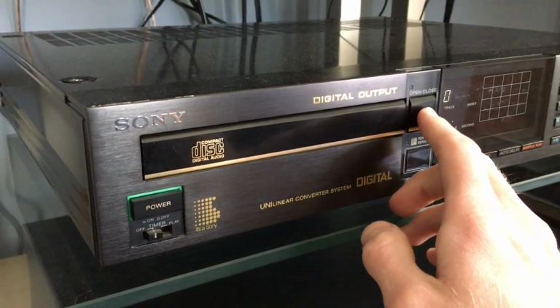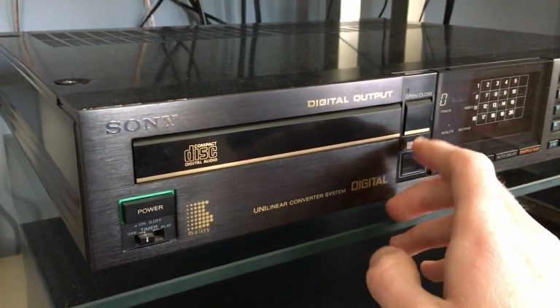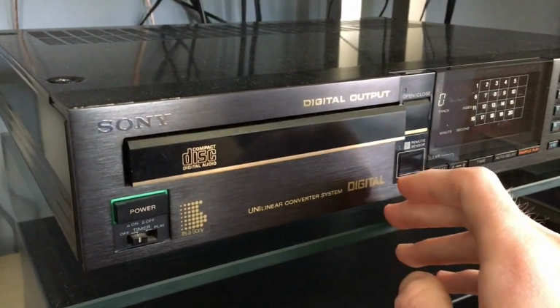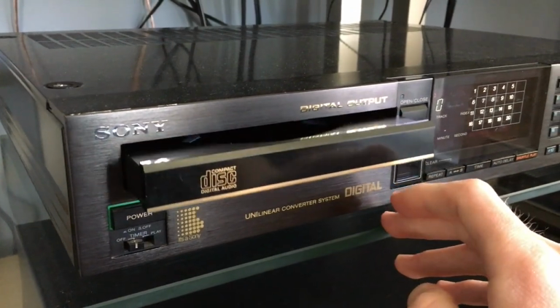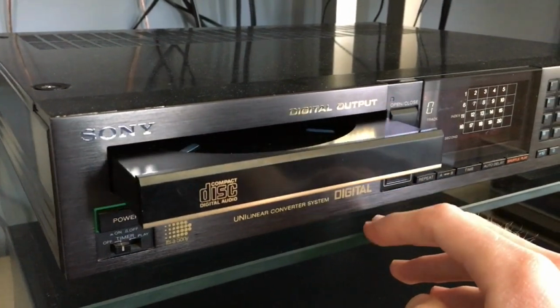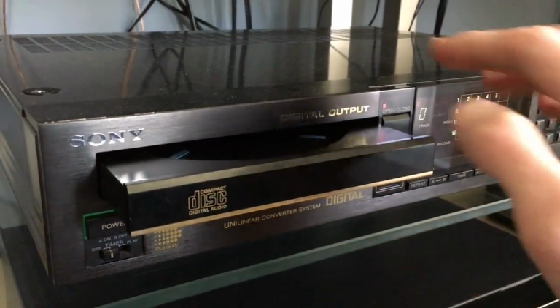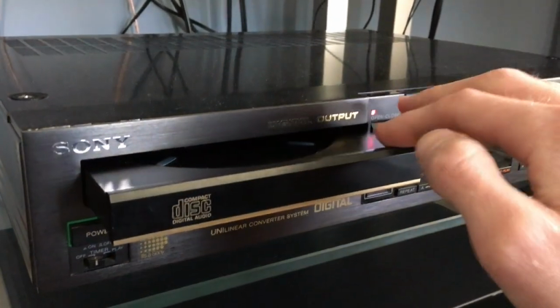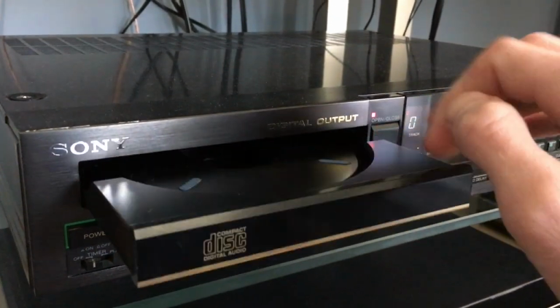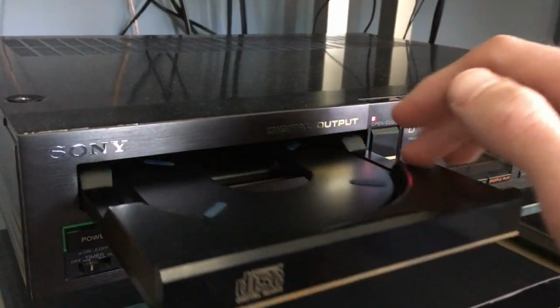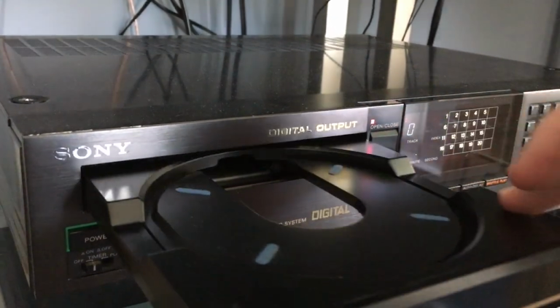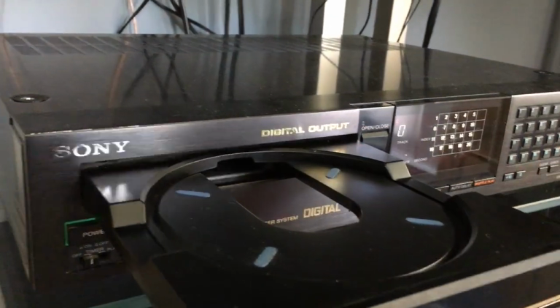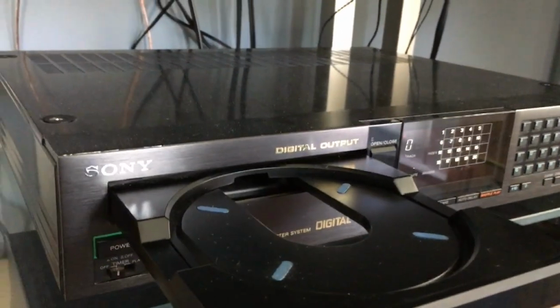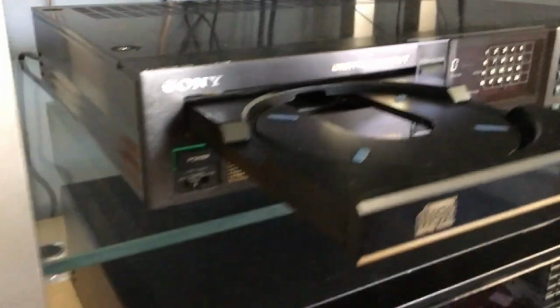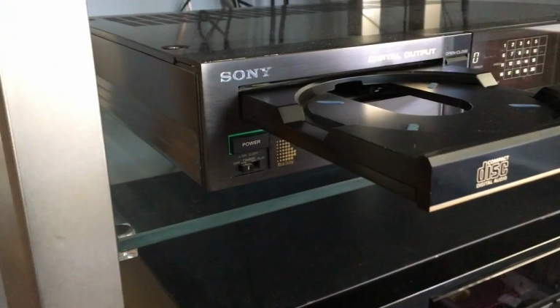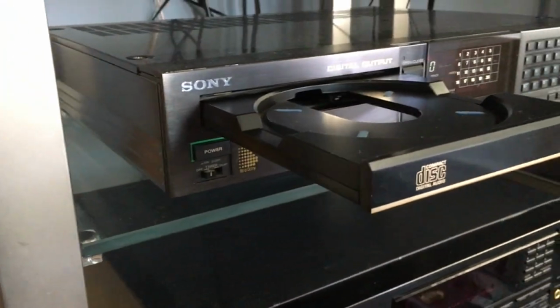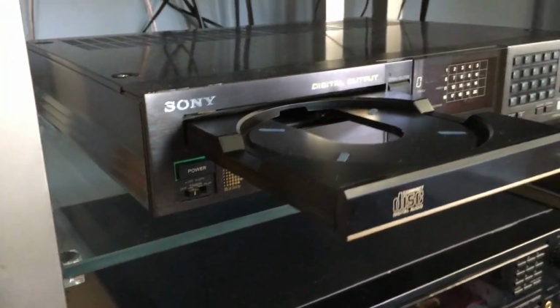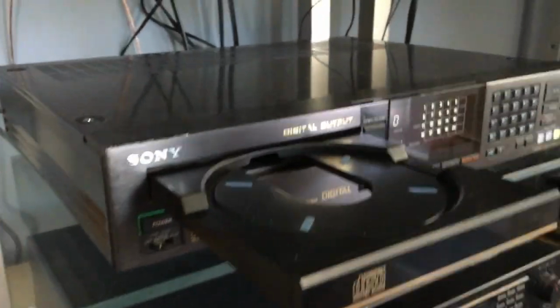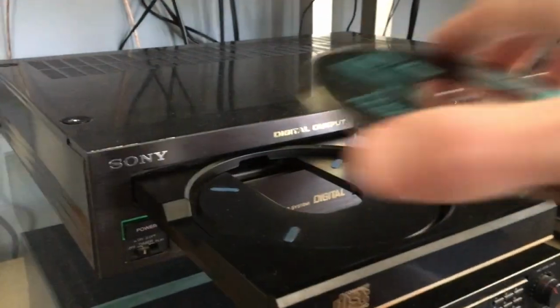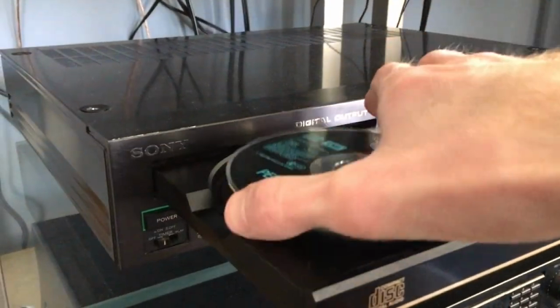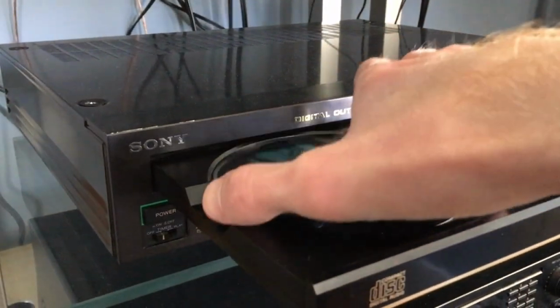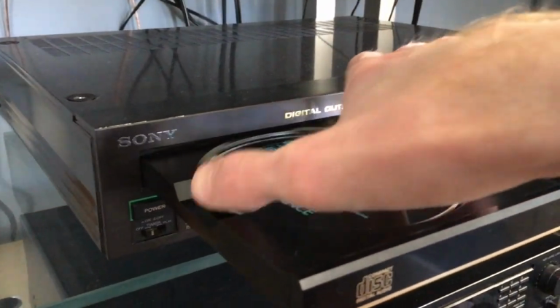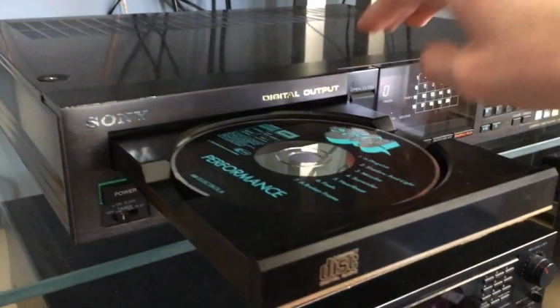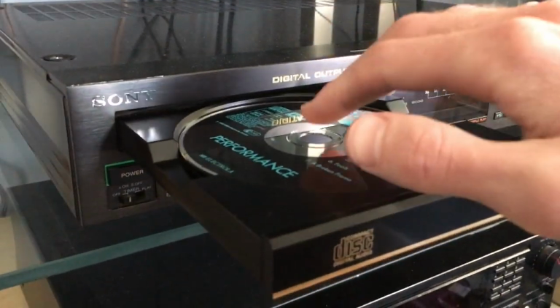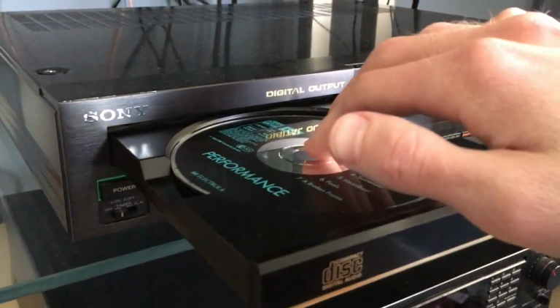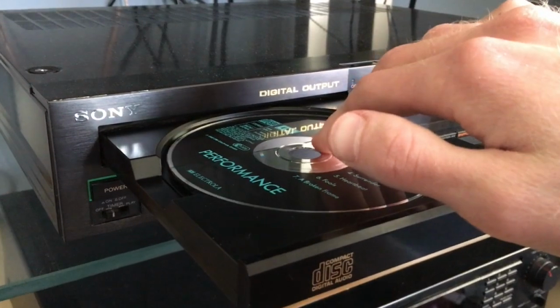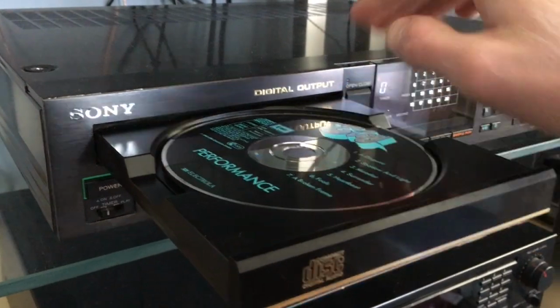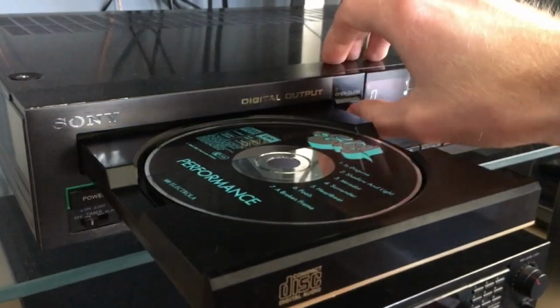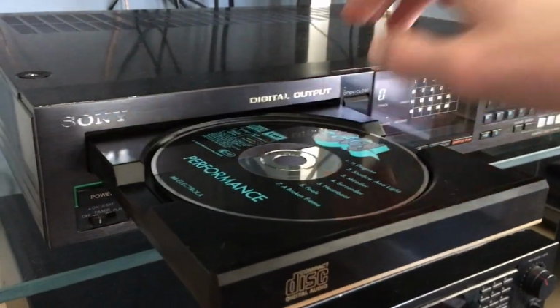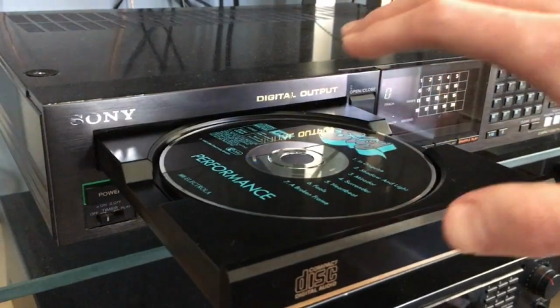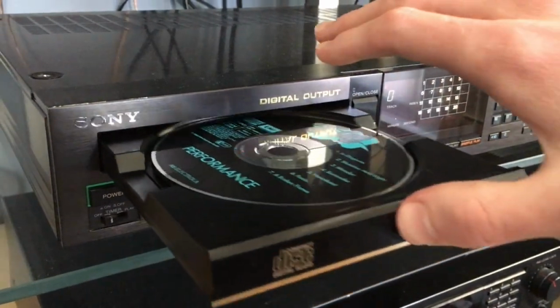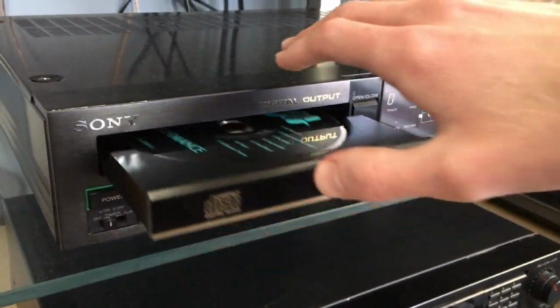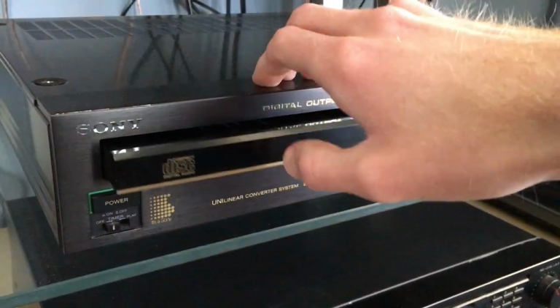The 650ESD features a rail-guided linear skate disk loading mechanism. Mine was a little sticky from sitting around for a while, but with a little help by hand it works nice and smoothly. It might just need a belt replacement.